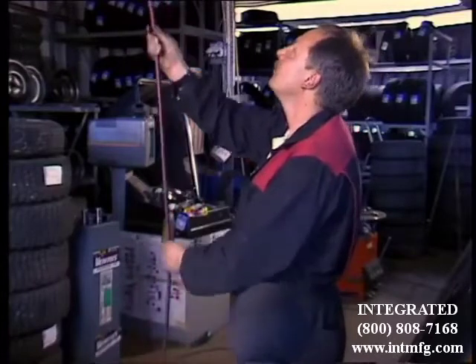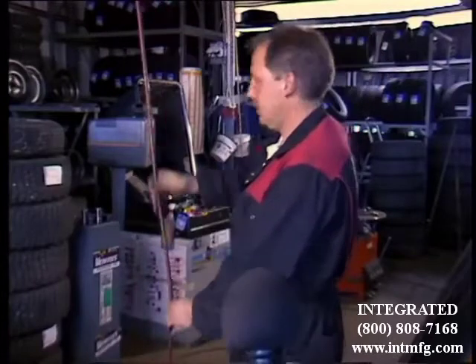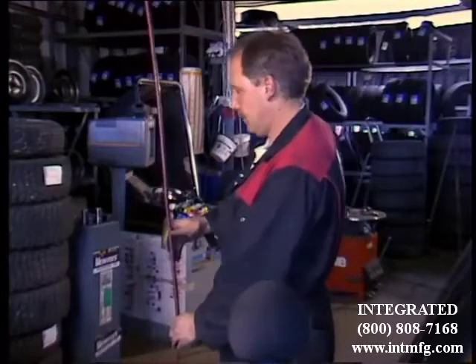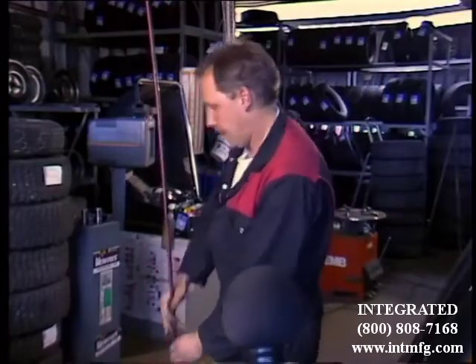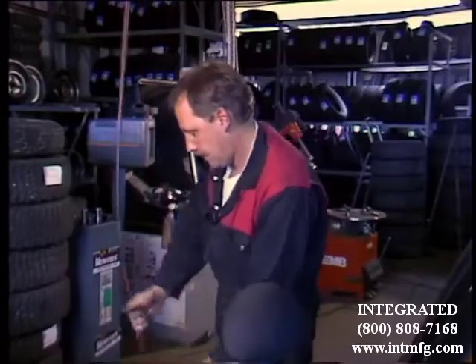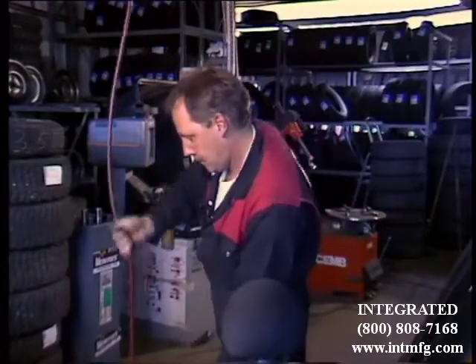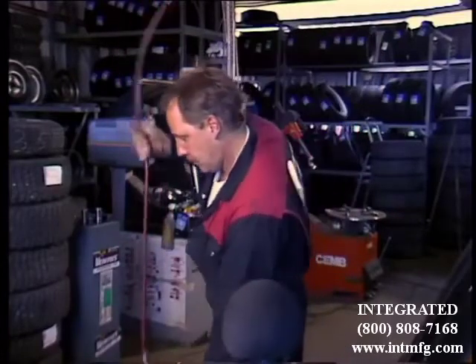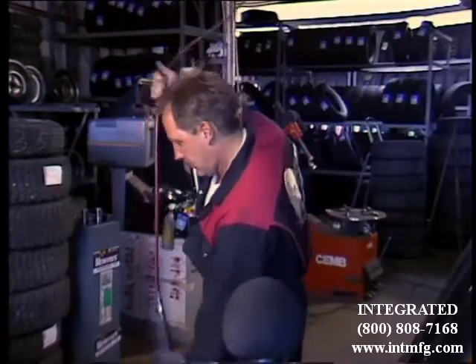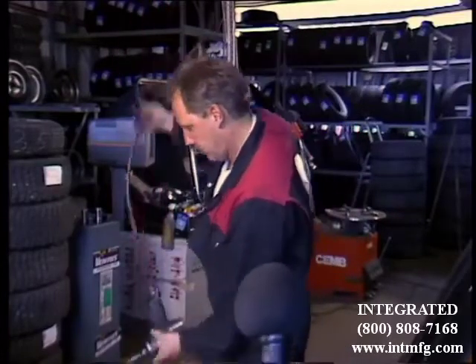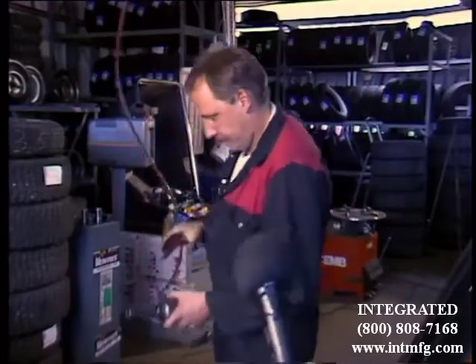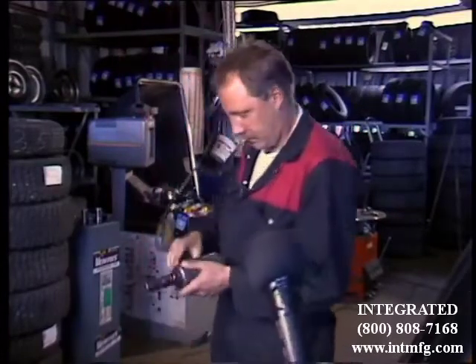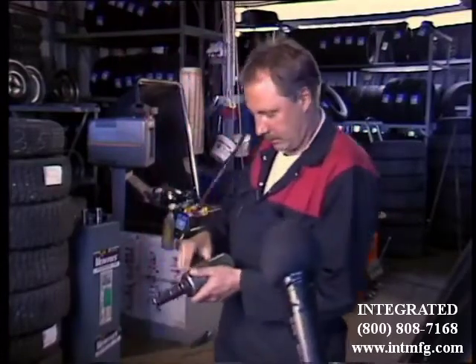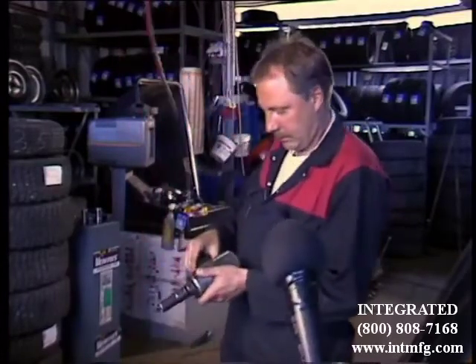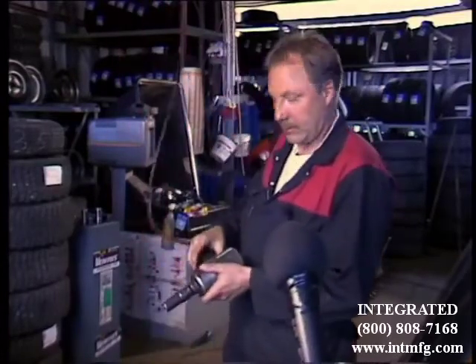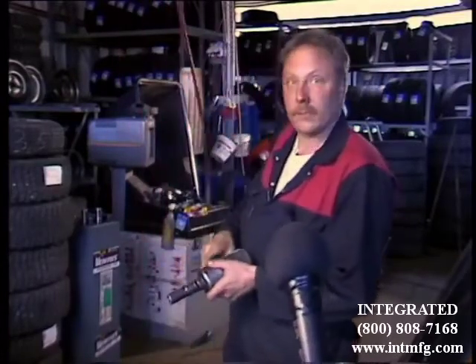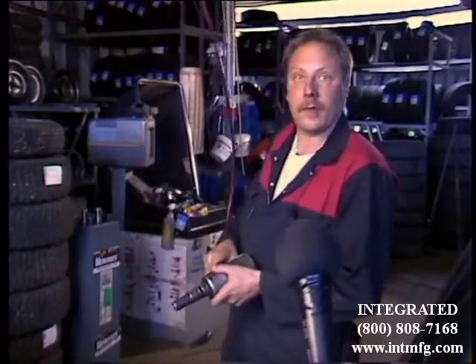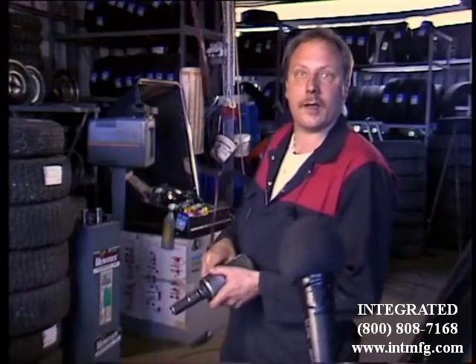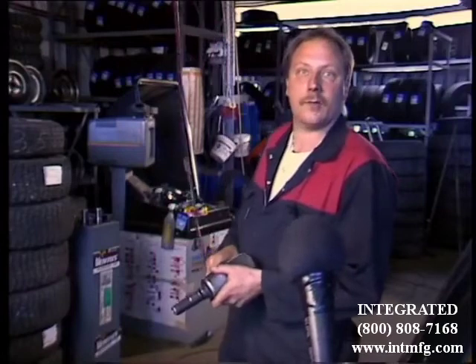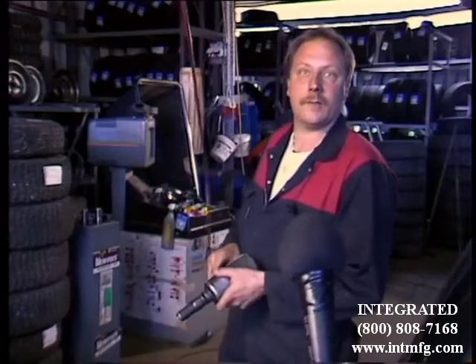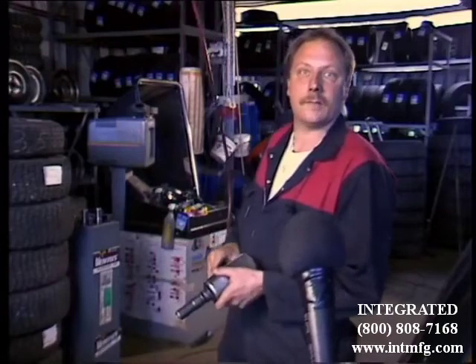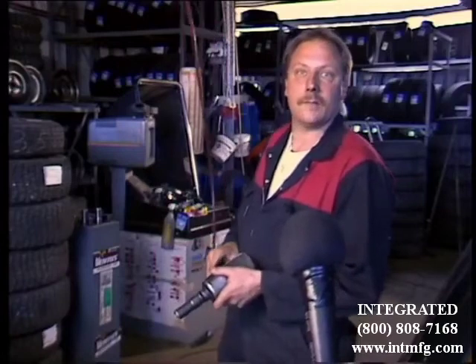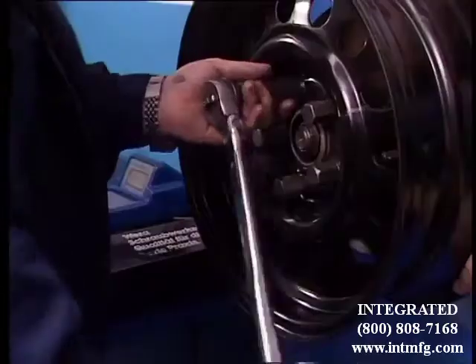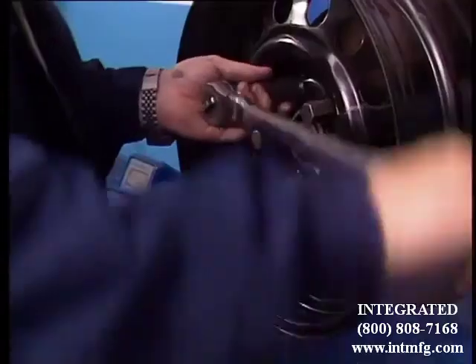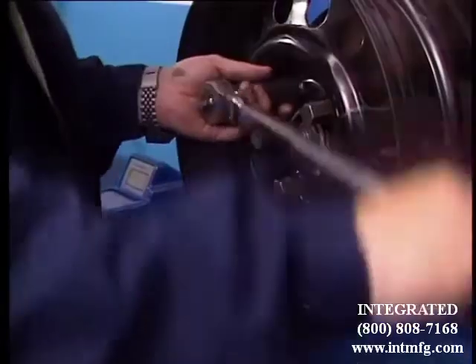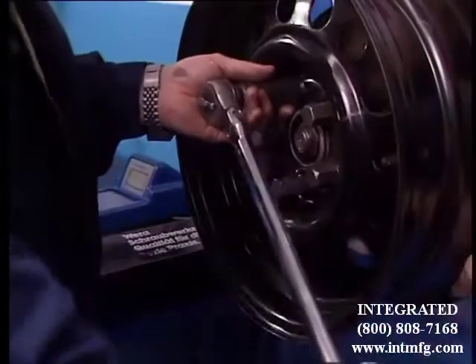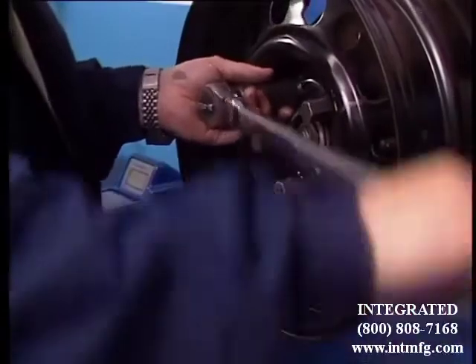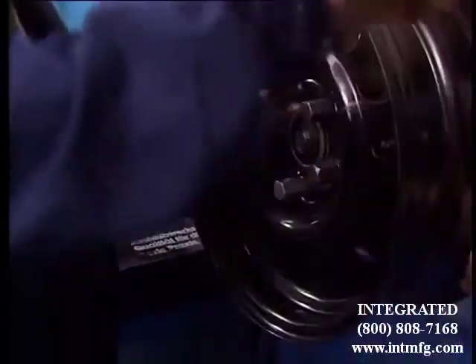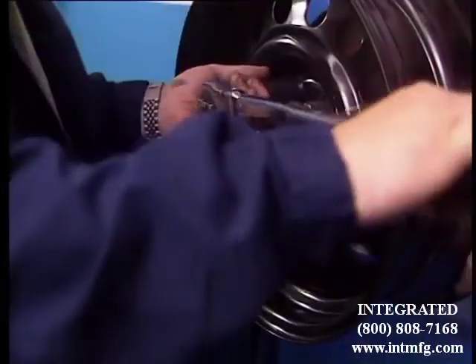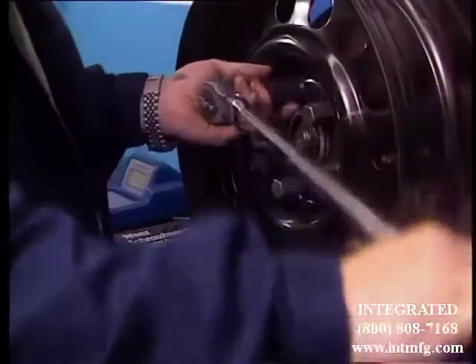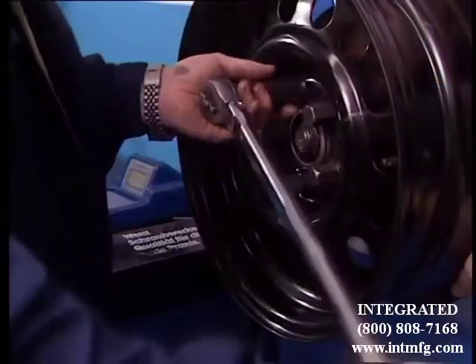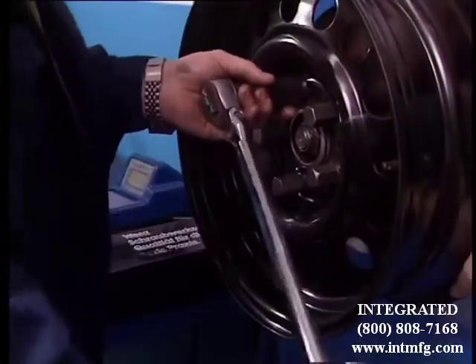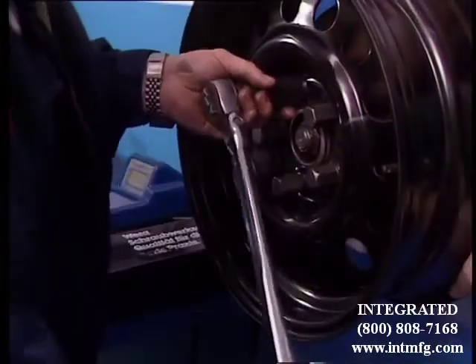Can you preset the torque on your impact wrench? Sorry, I can't. Well, then I've got just the thing for you.